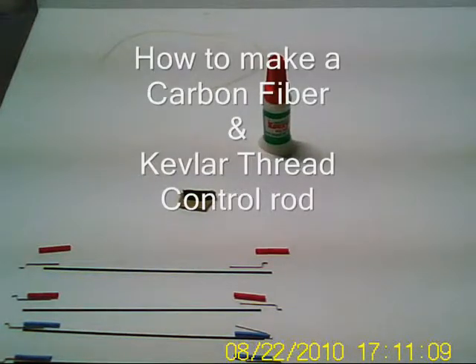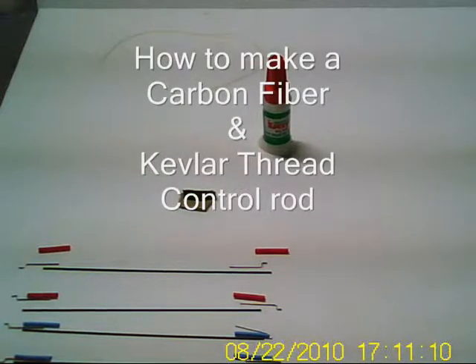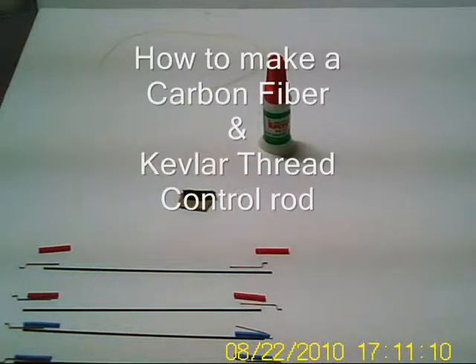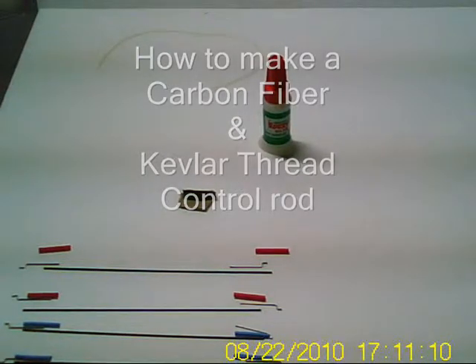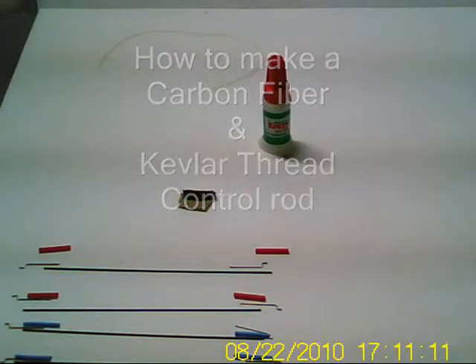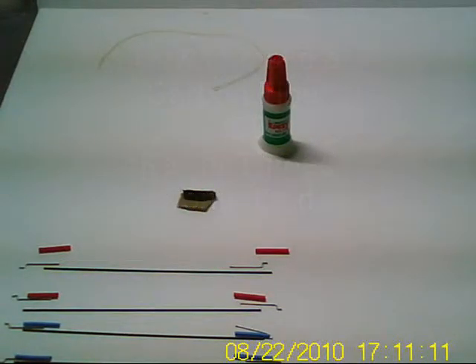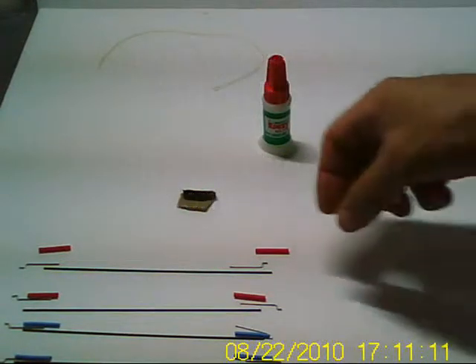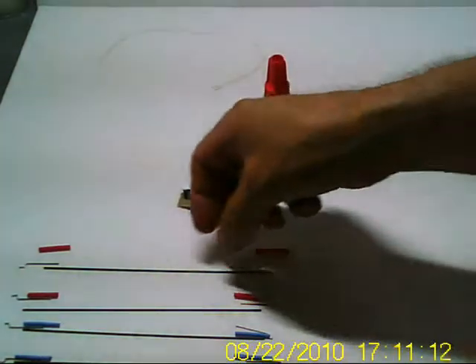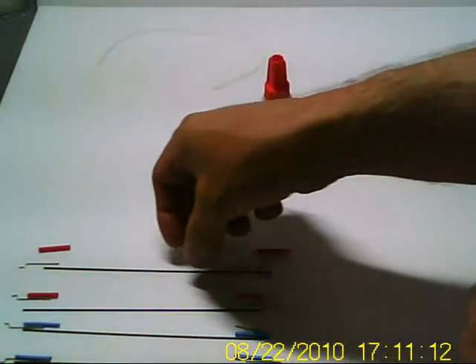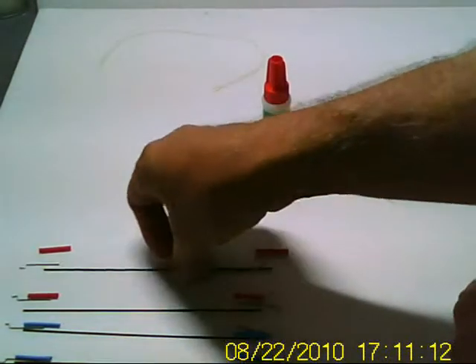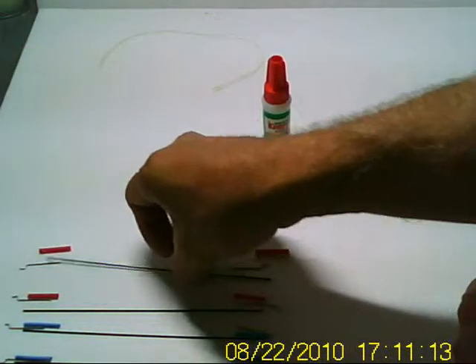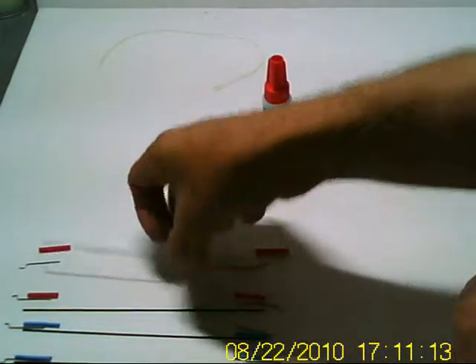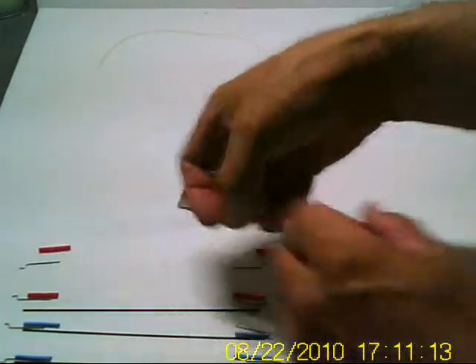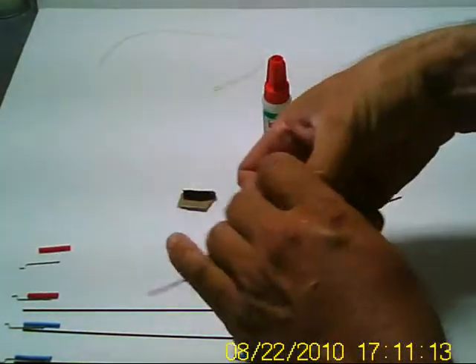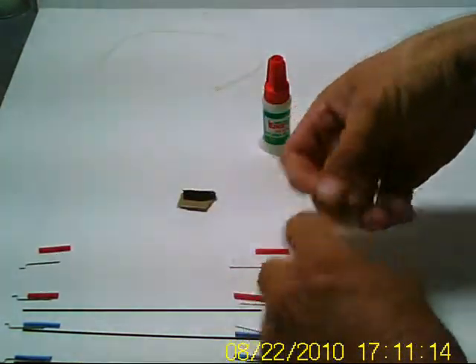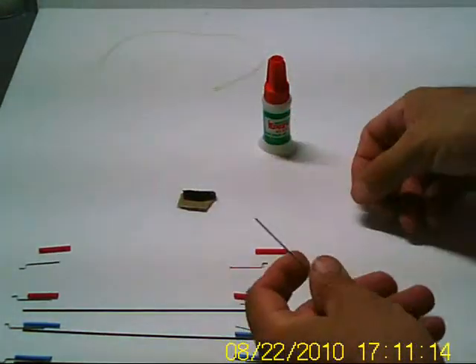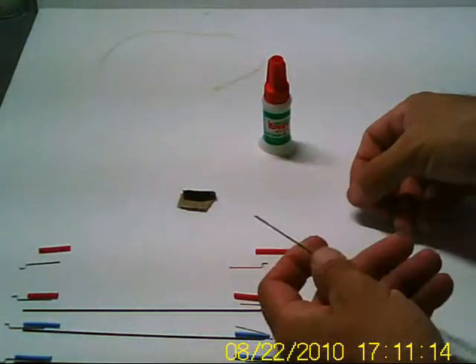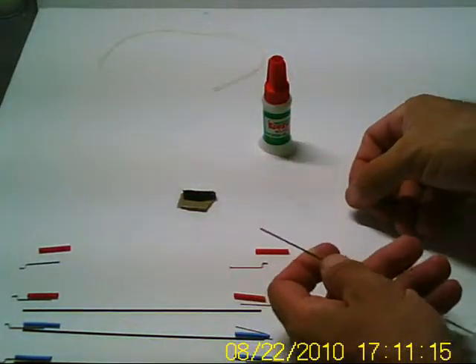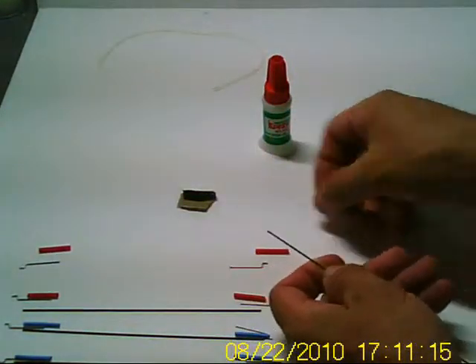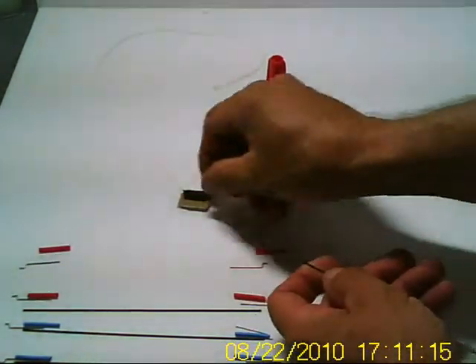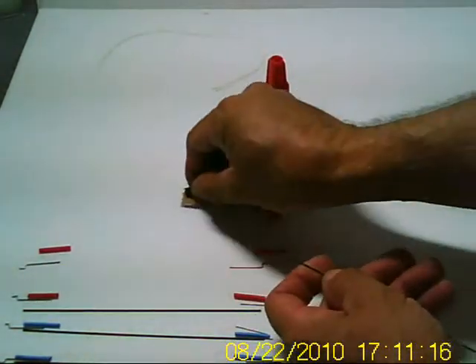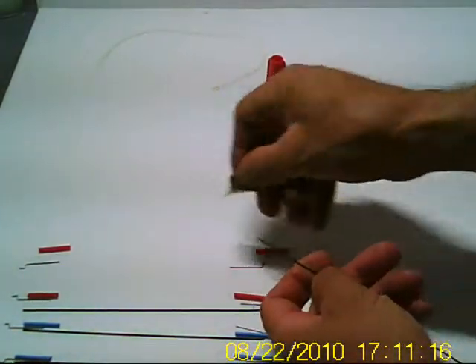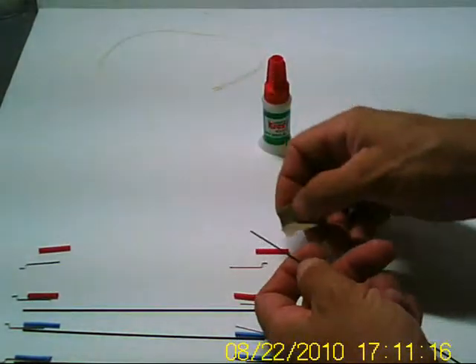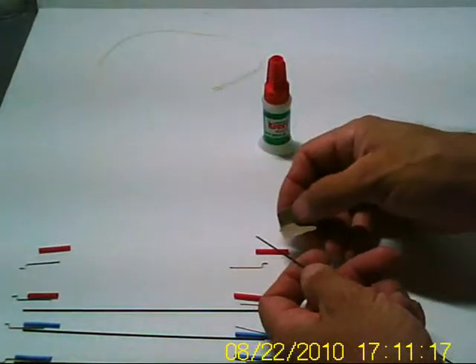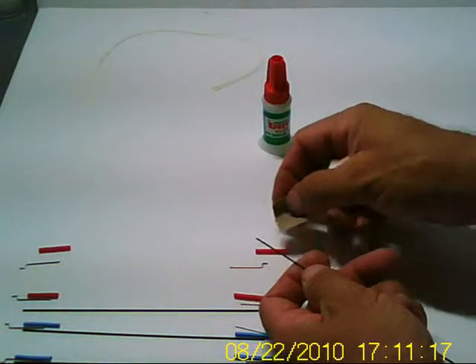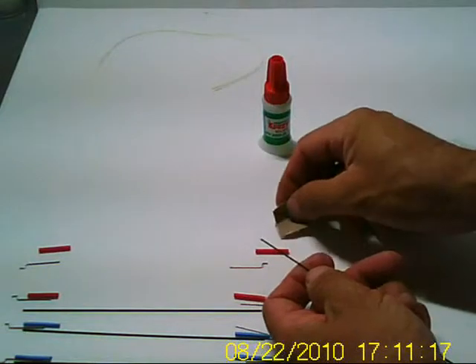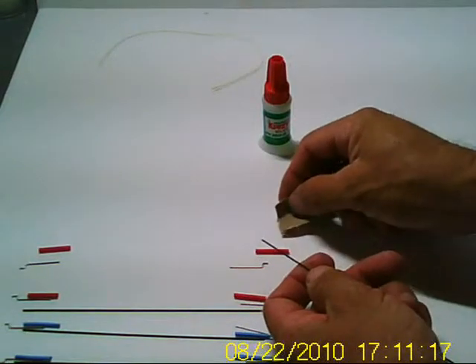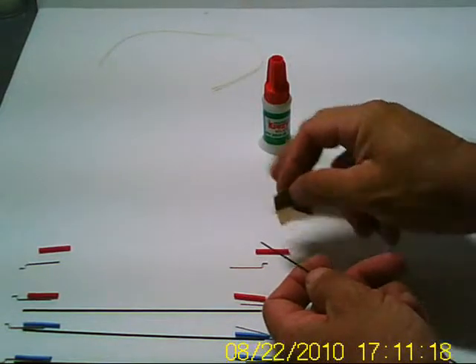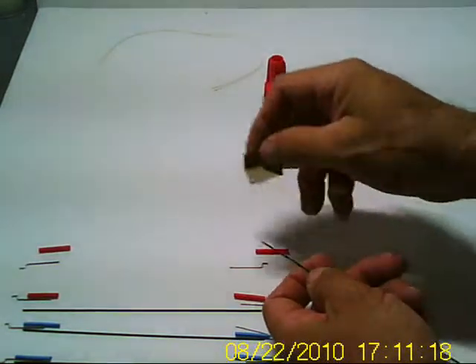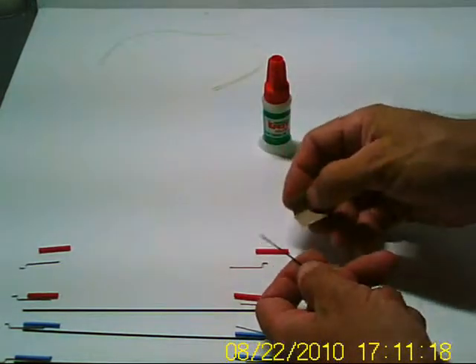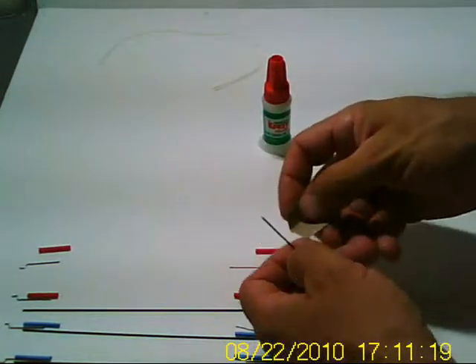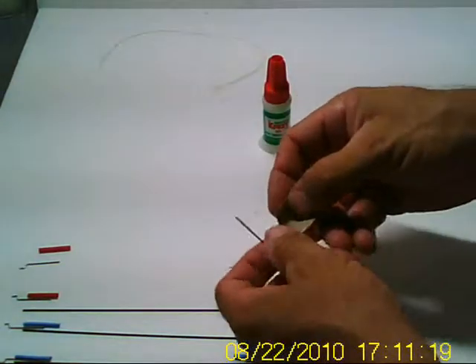Hi everybody, this is Mike from WingmanRC, and today on WingmanRC TV I'm going to show you how to make a lightweight control rod using some carbon fiber and some Kevlar thread.